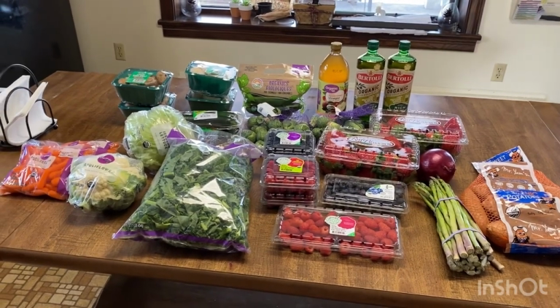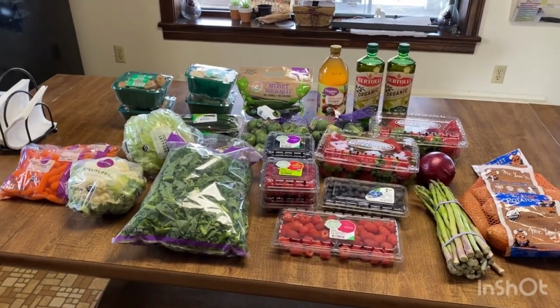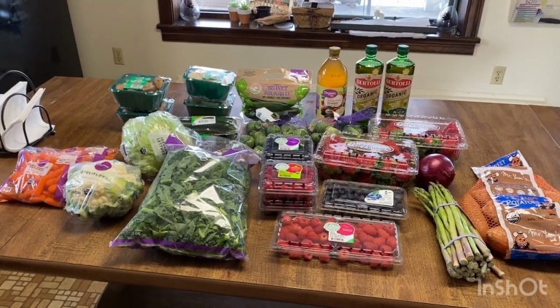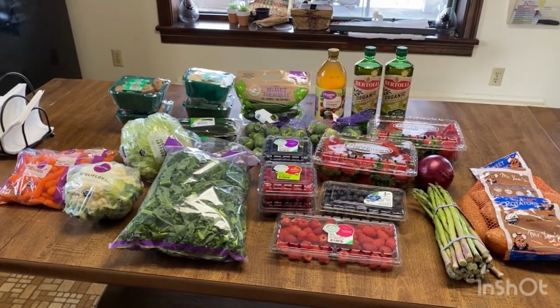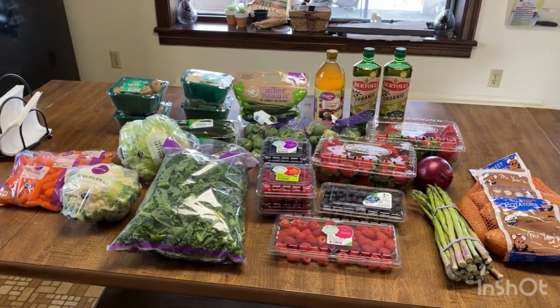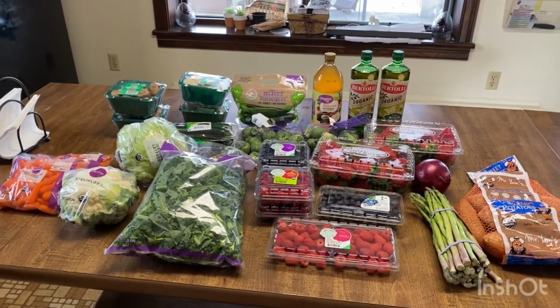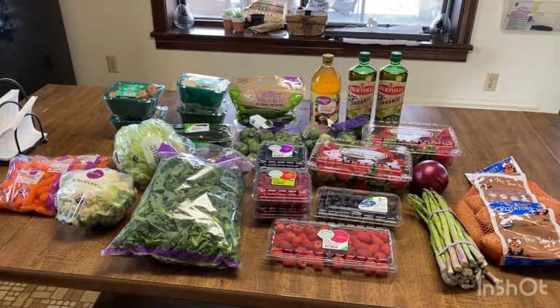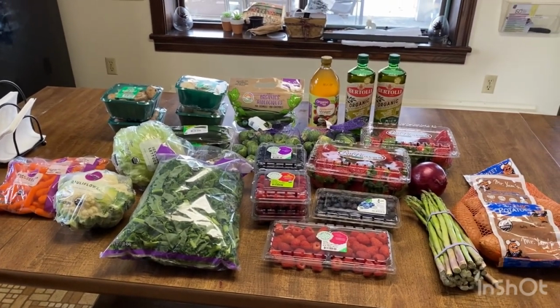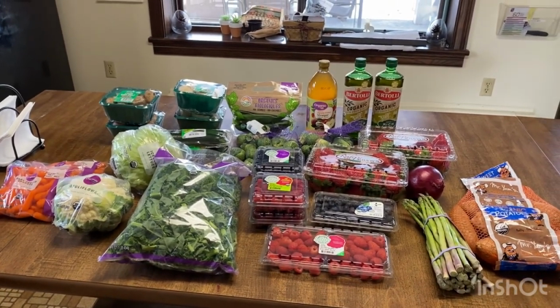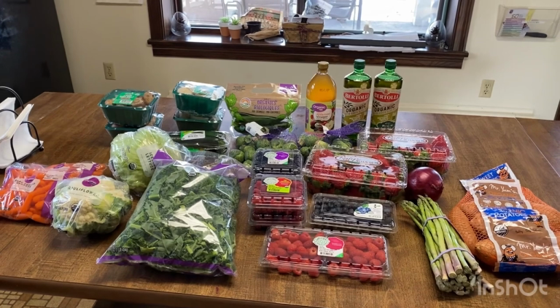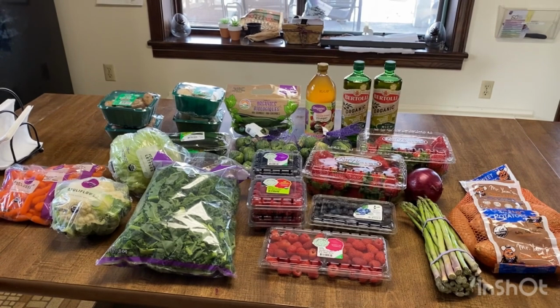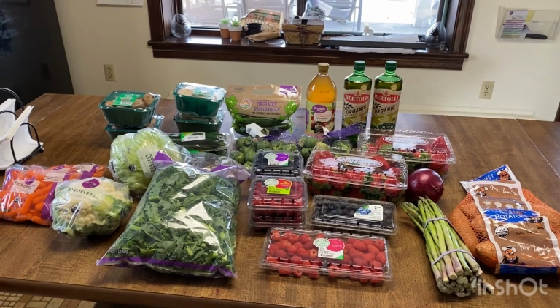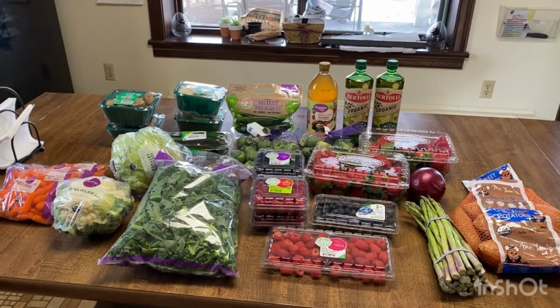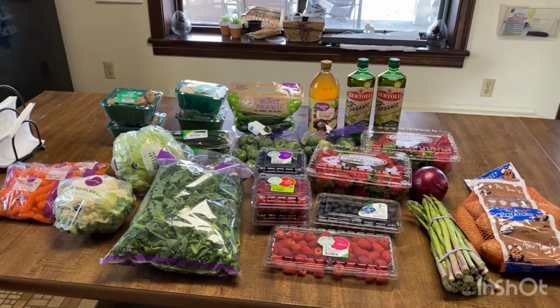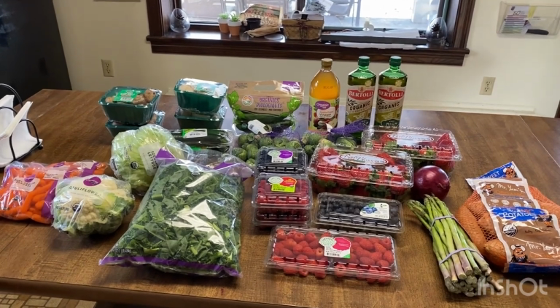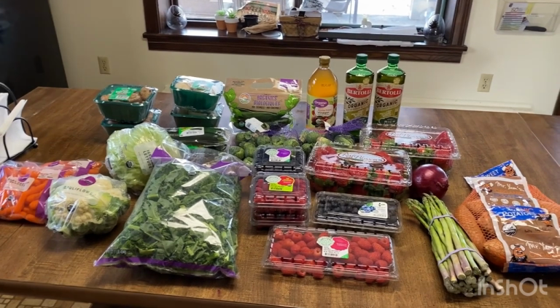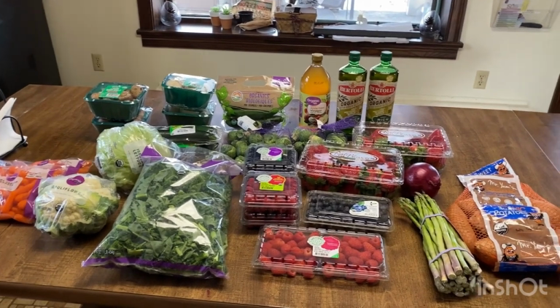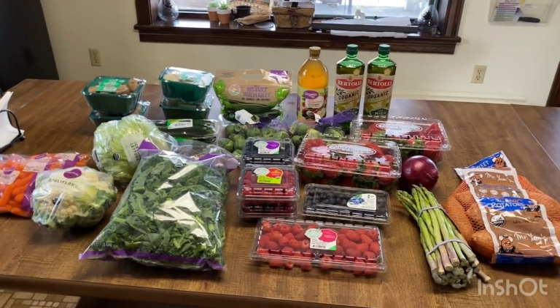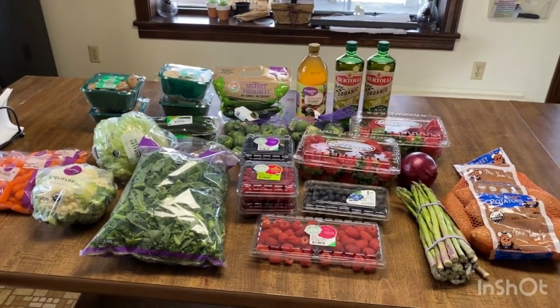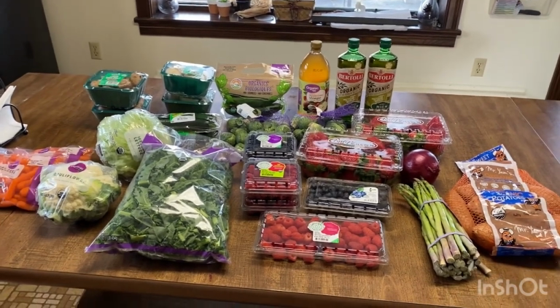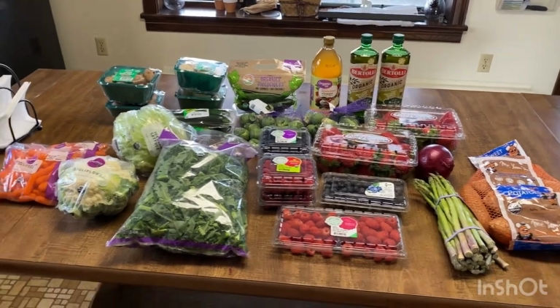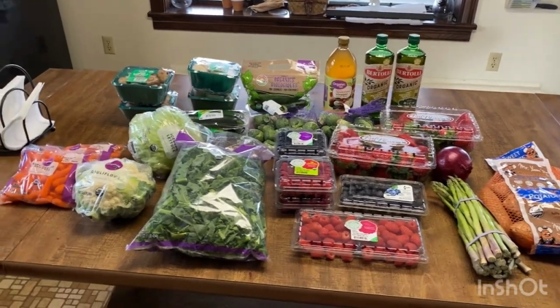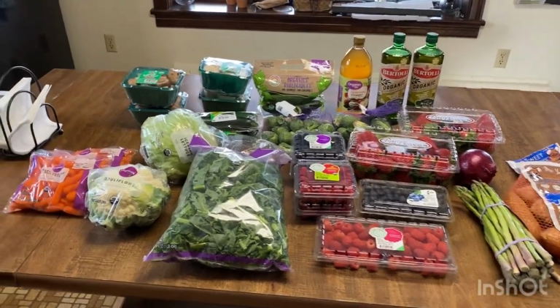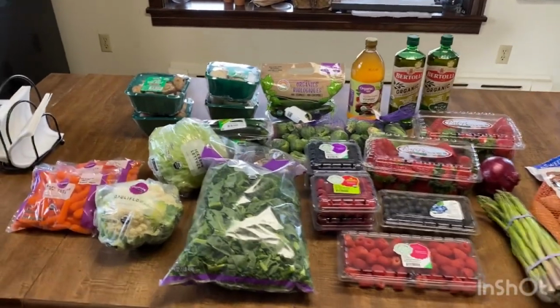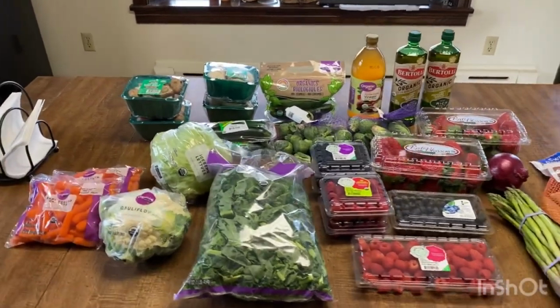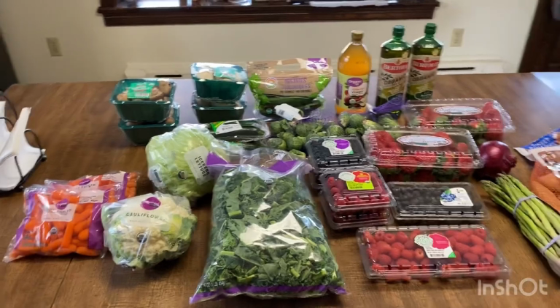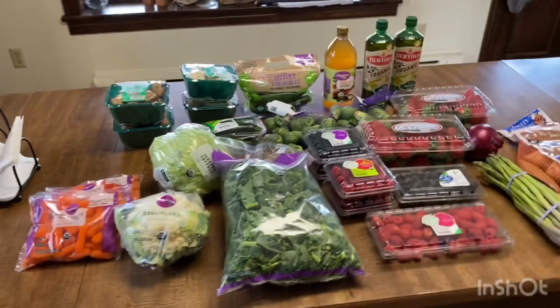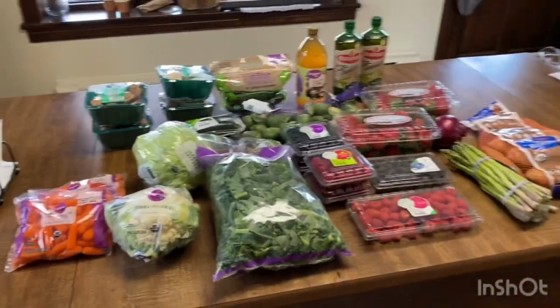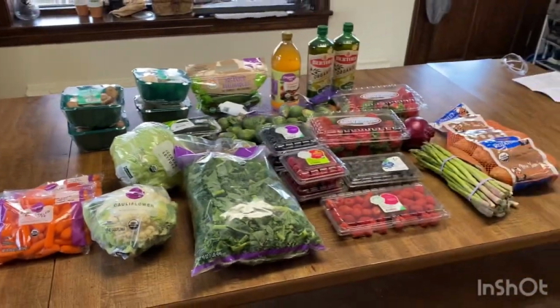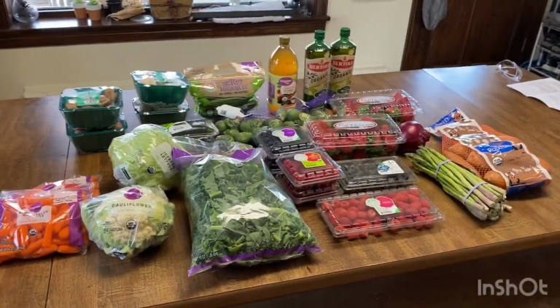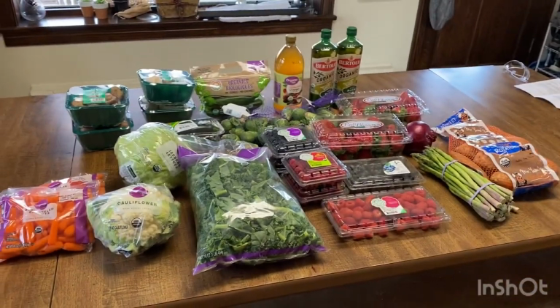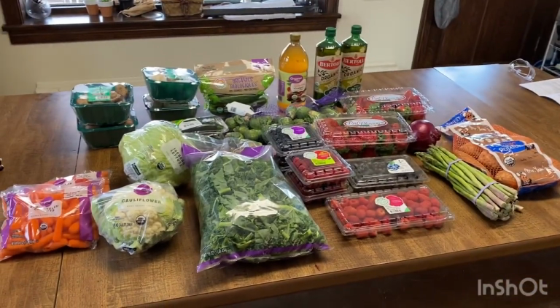I'm allowed to eat quinoa so I can do some of that. And then I can have any meat that I want — just plain meat, not like hot dogs and stuff. But anyways, that is my grocery haul and we will see what I can make with this this week.